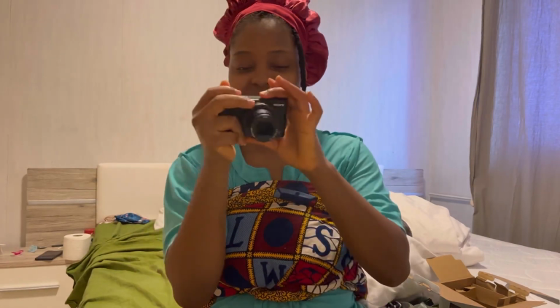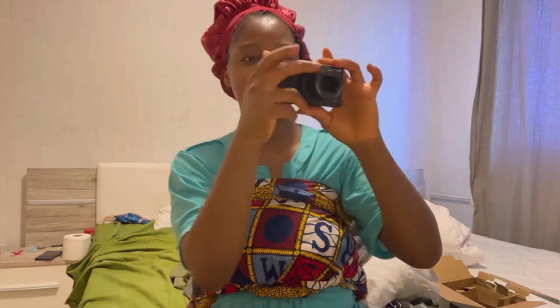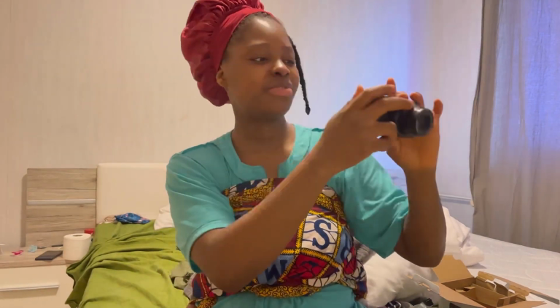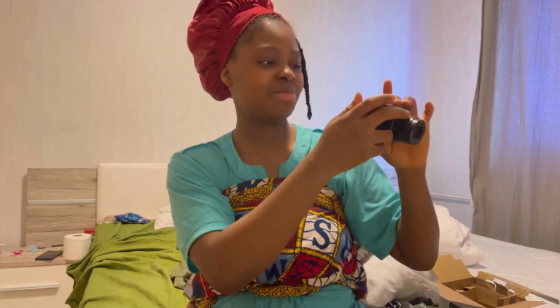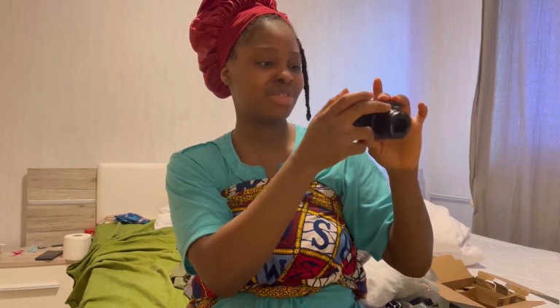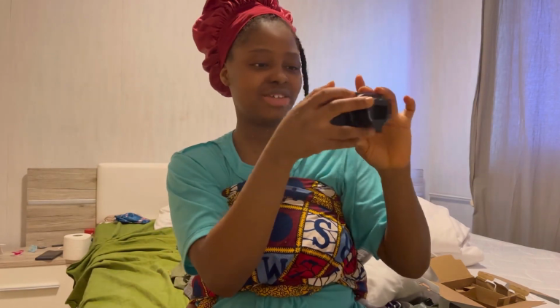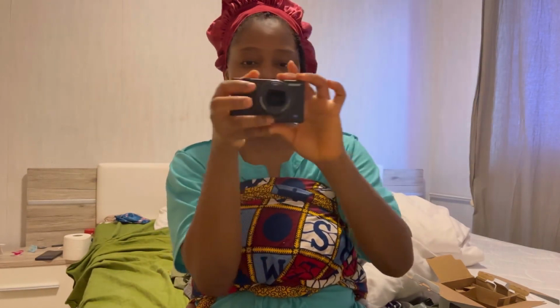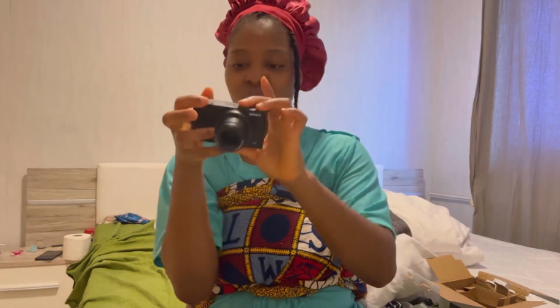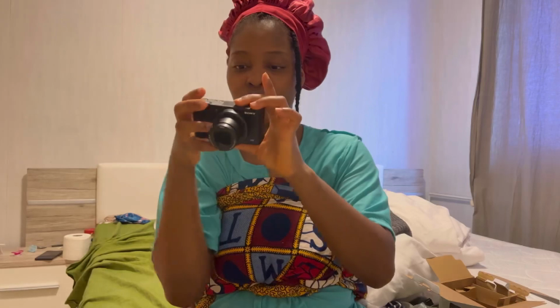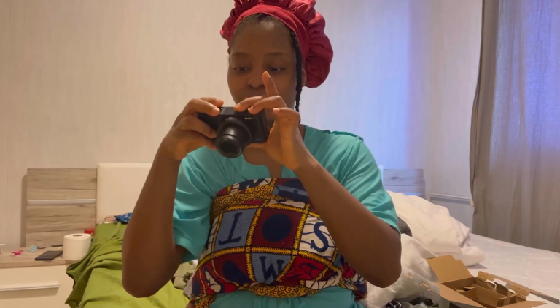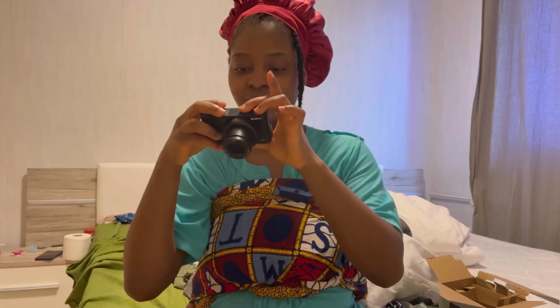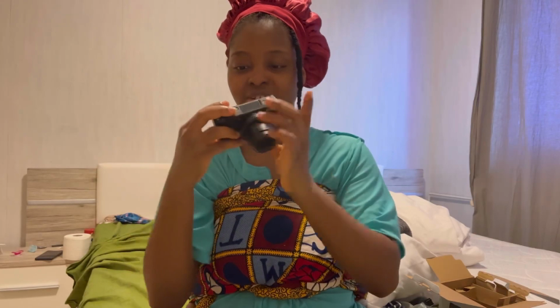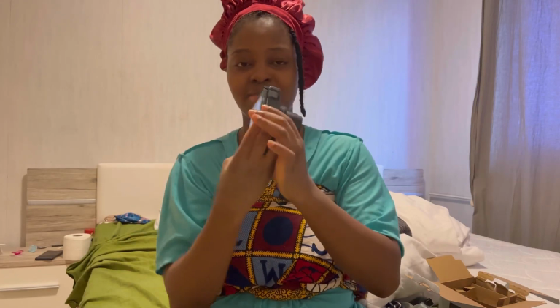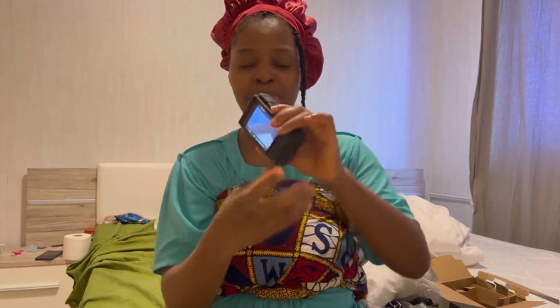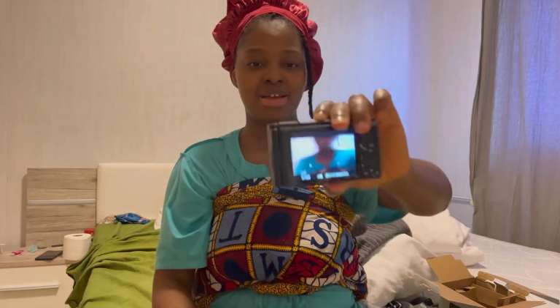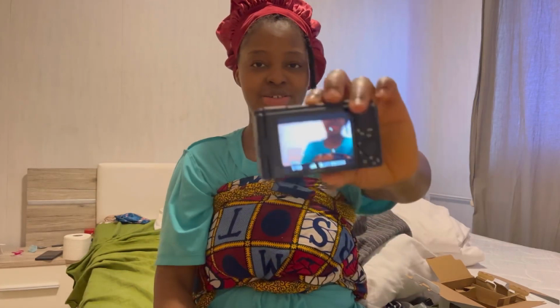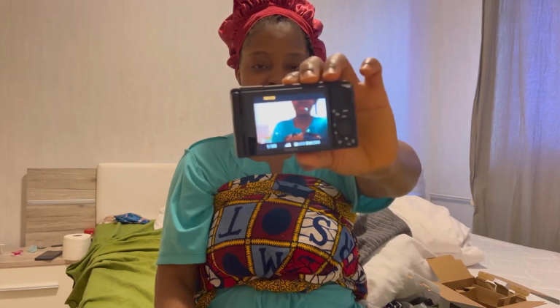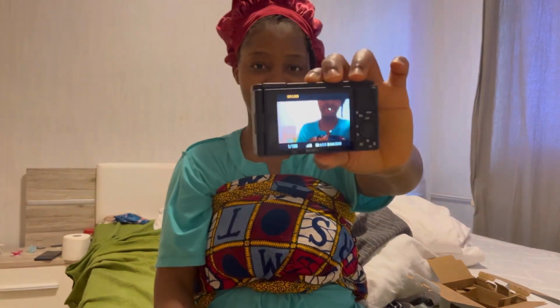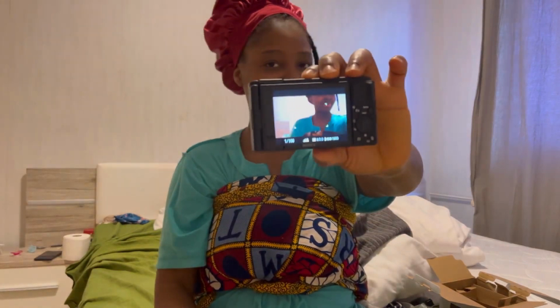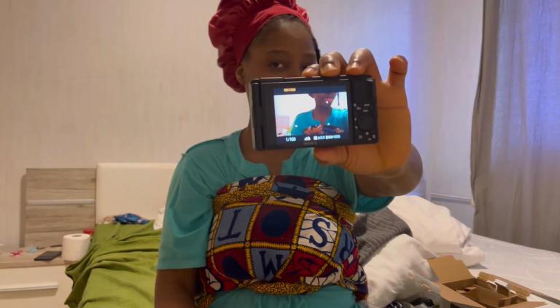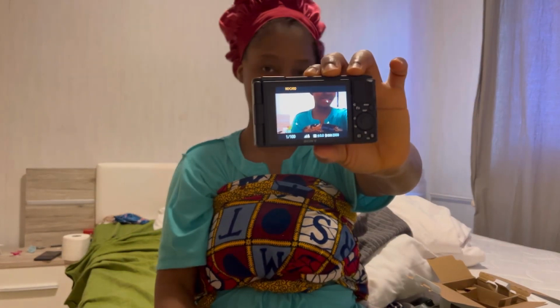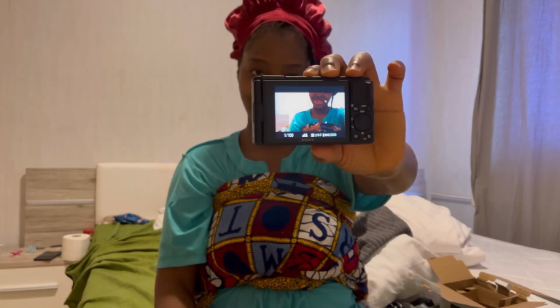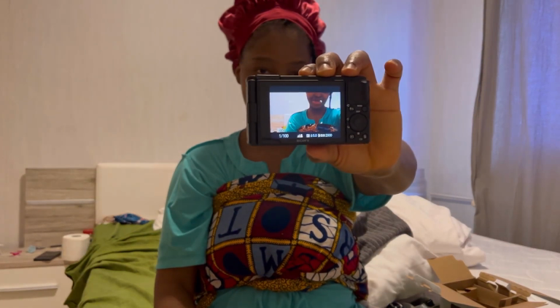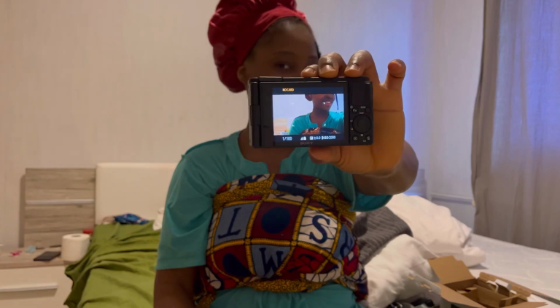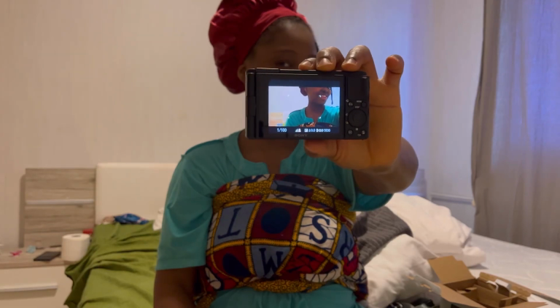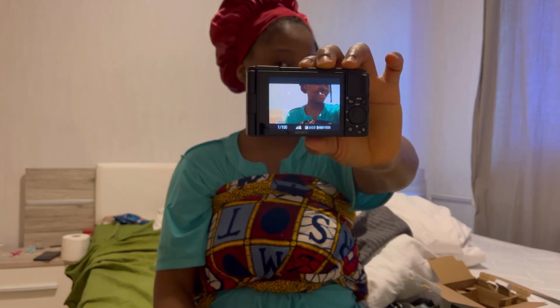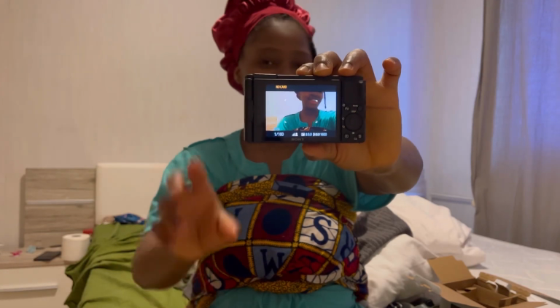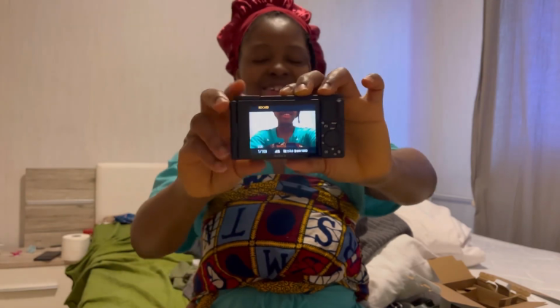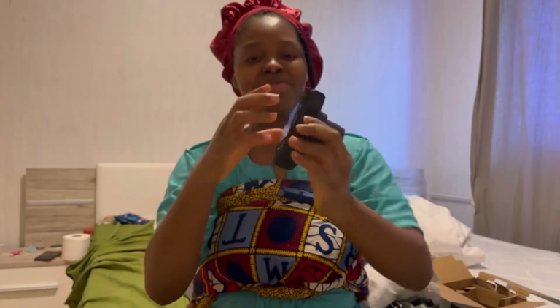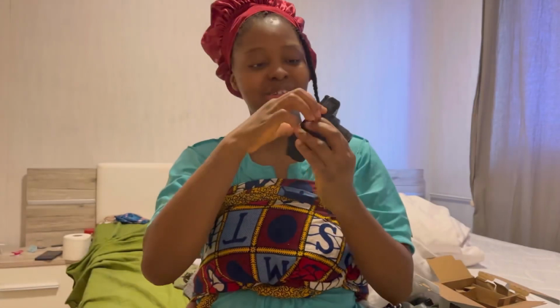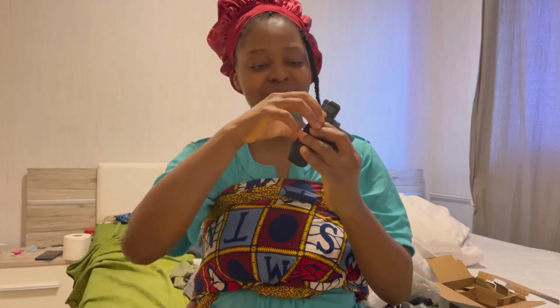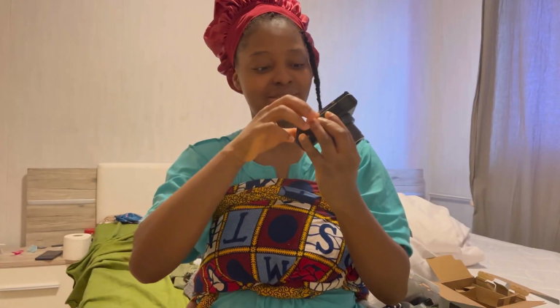Looking at it, I am loving it already. Once I buy a memory card, I'm going to test all the modes to see. This is how it looks like — let me flip it and see myself.